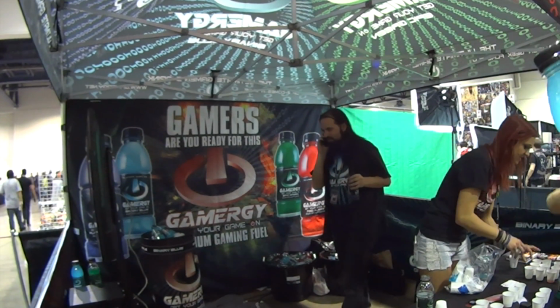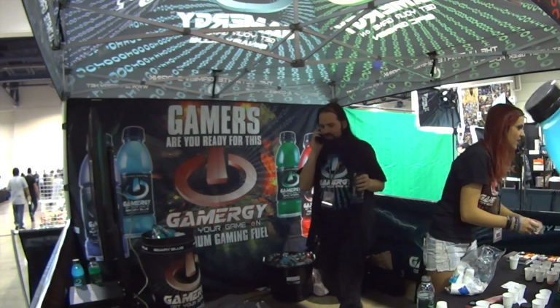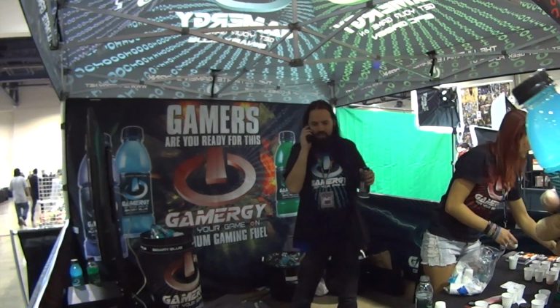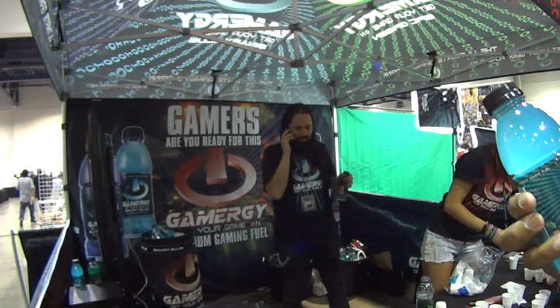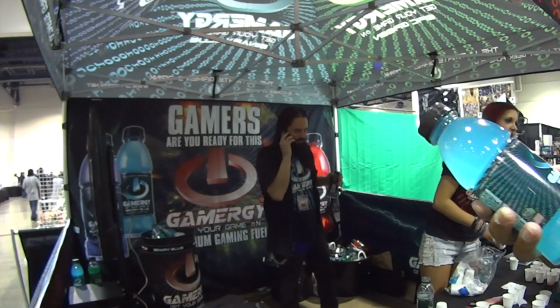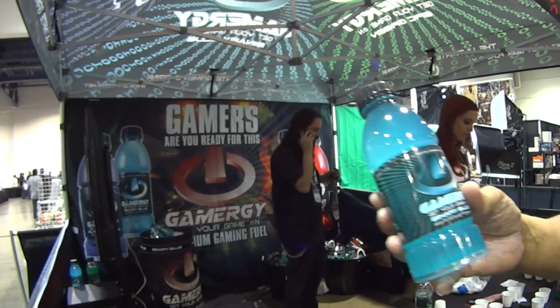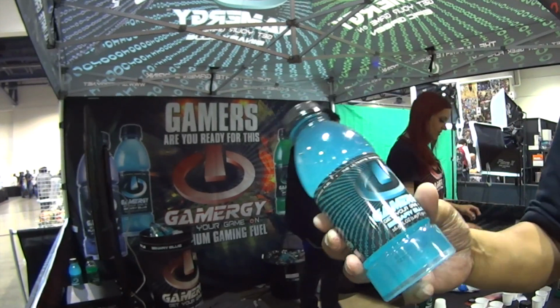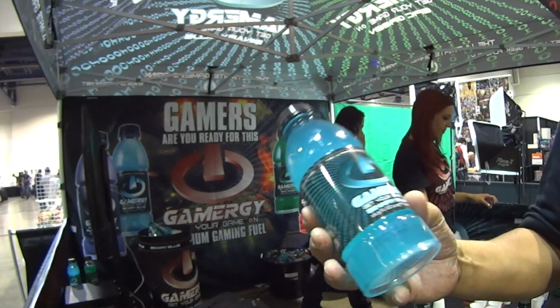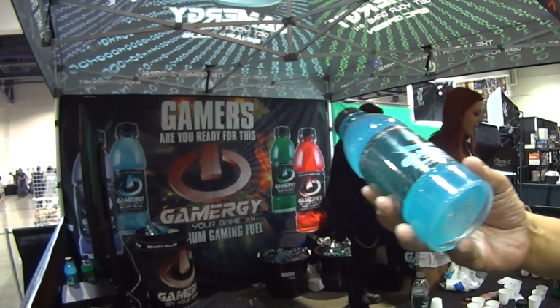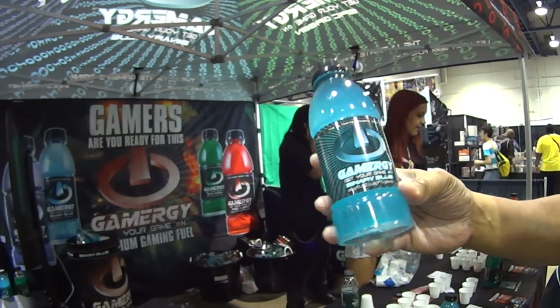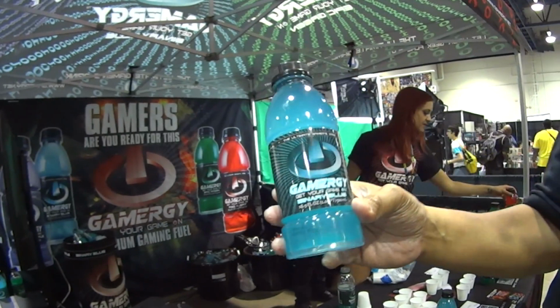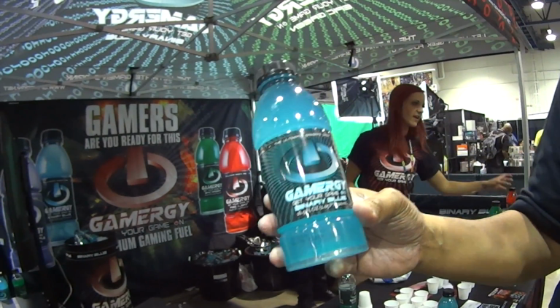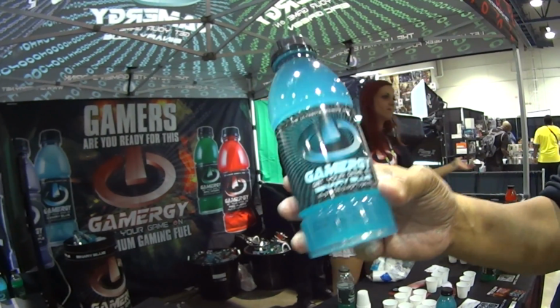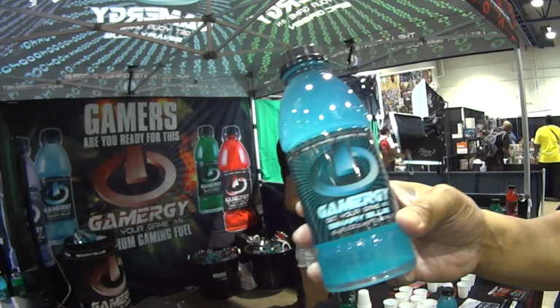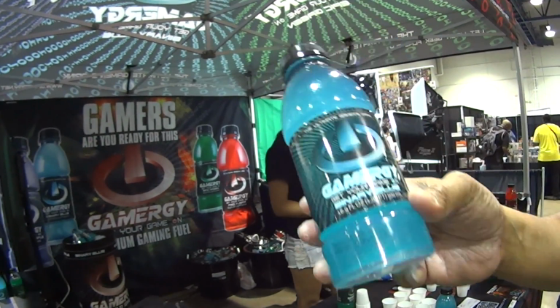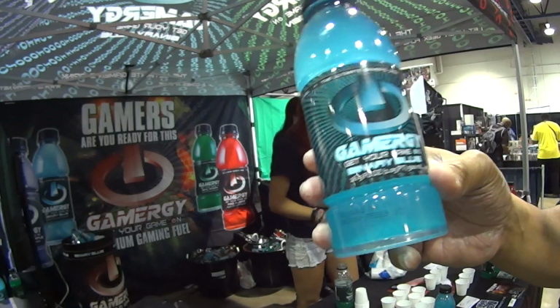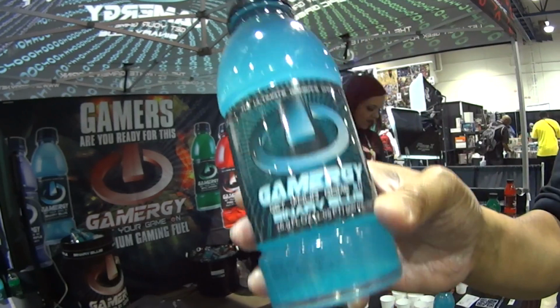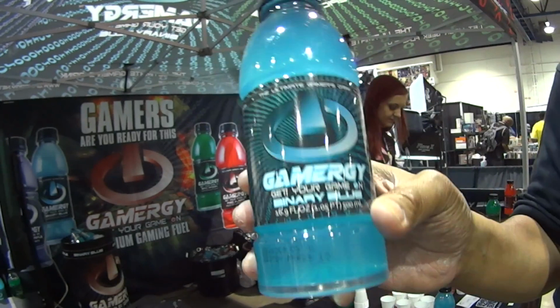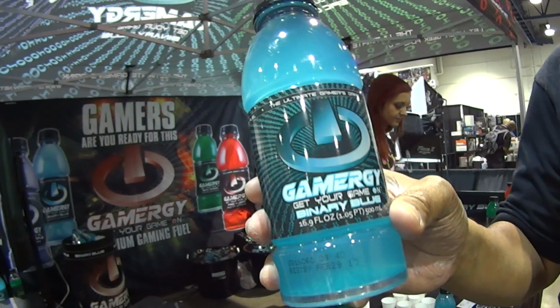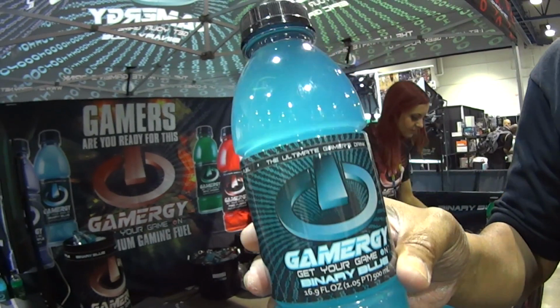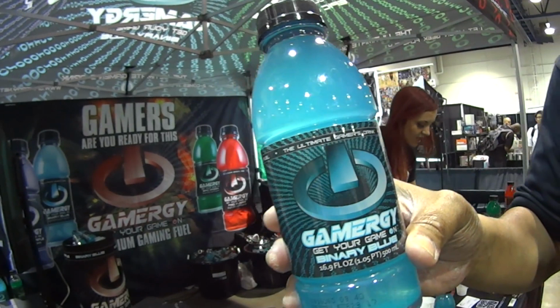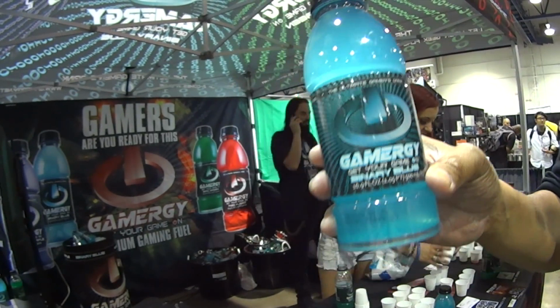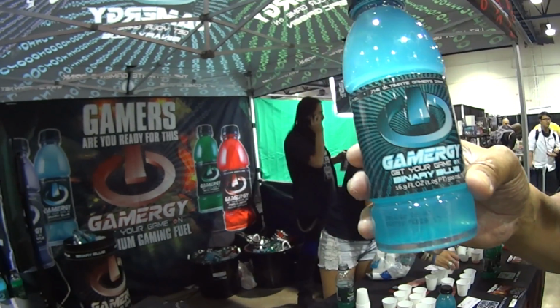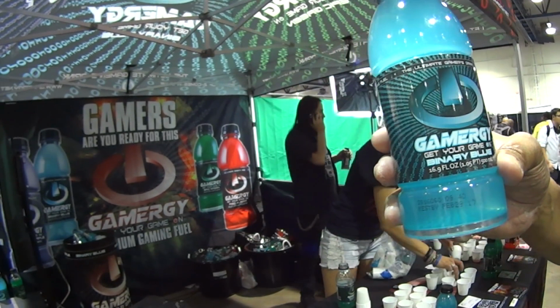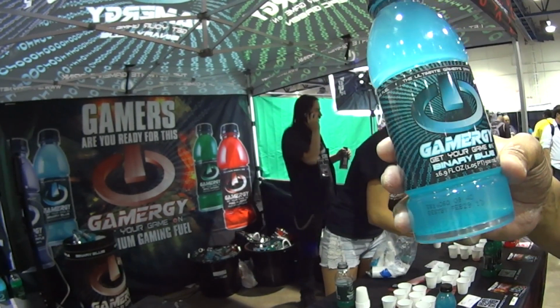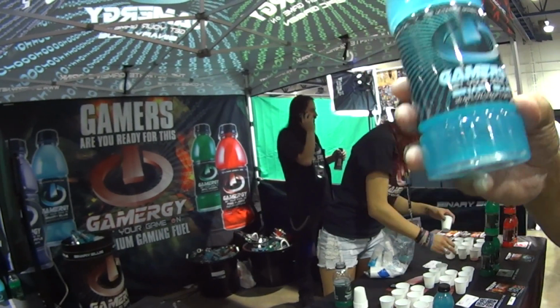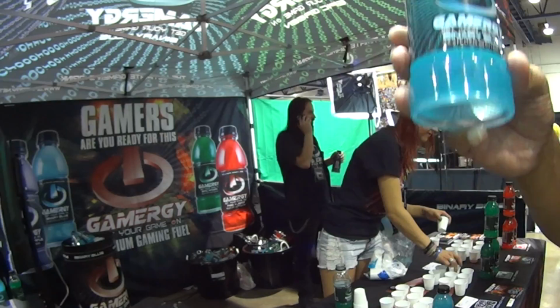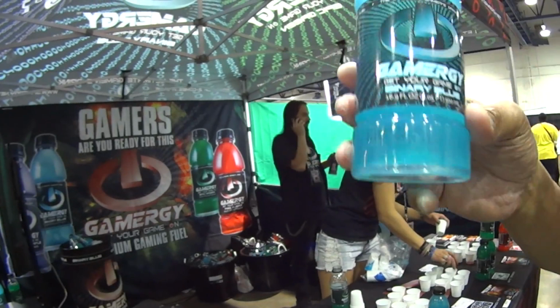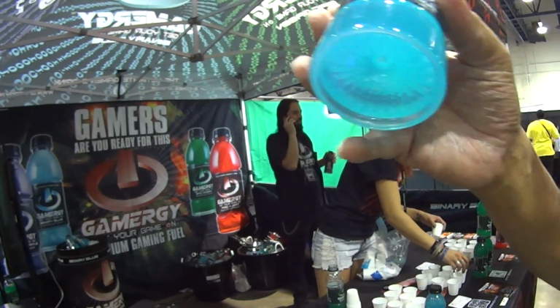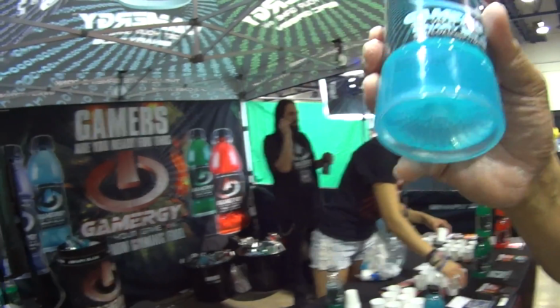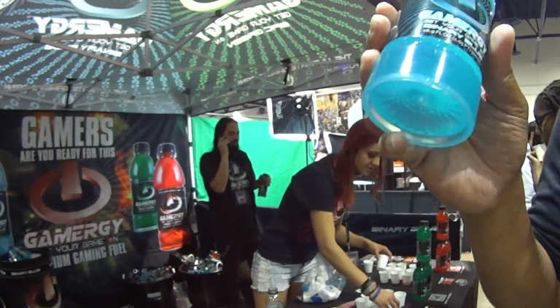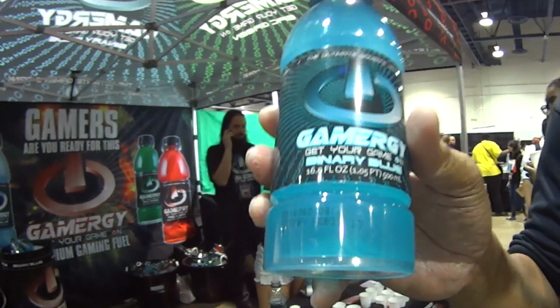Can you tell us a little bit about the product? Gamergy, first of all, it's the world's first interactive beverage. The actual plastic bottle is a game piece.